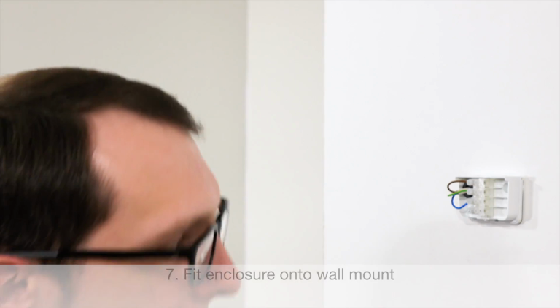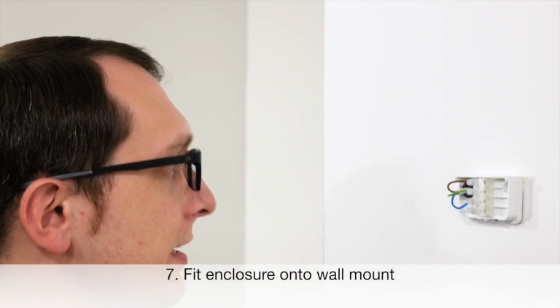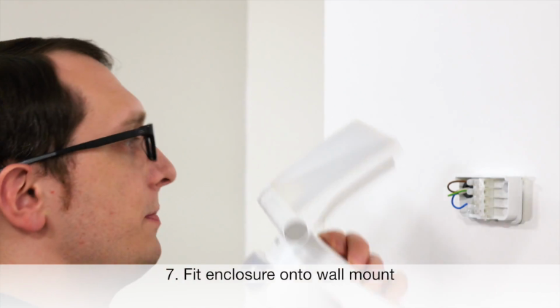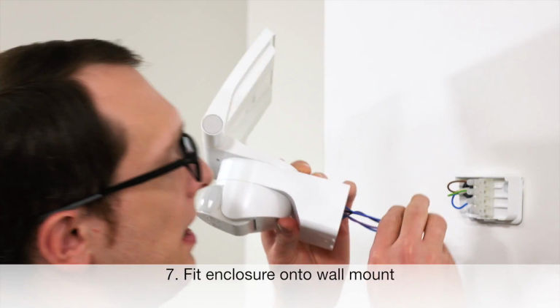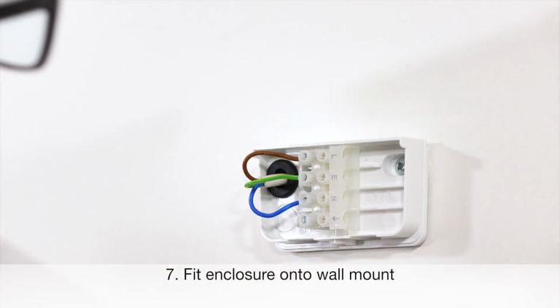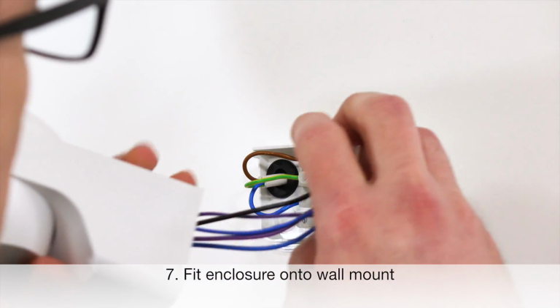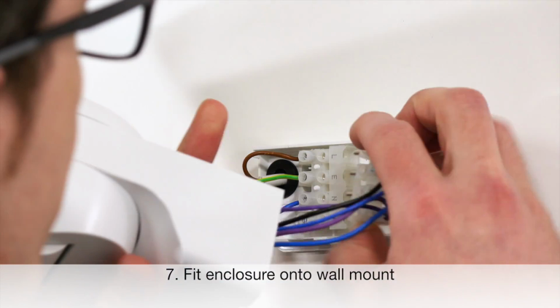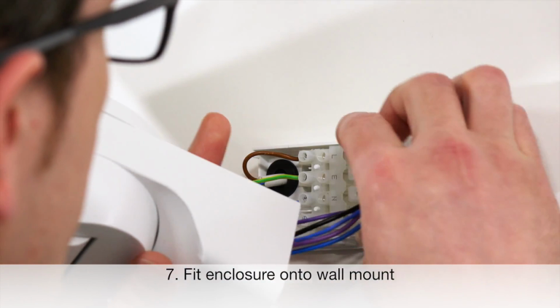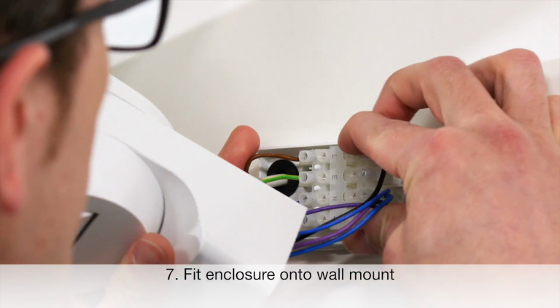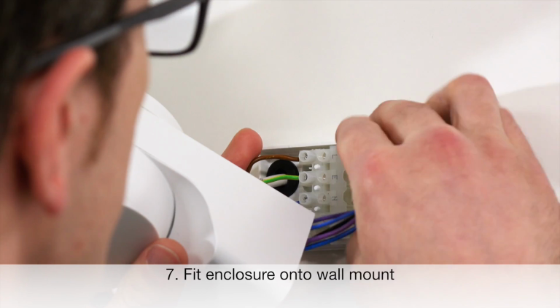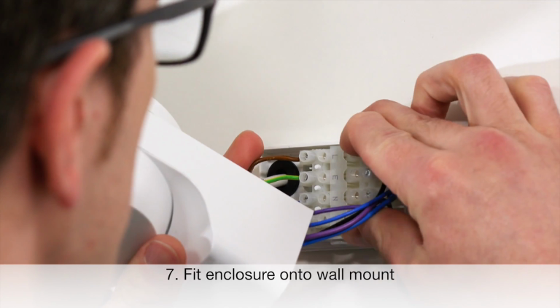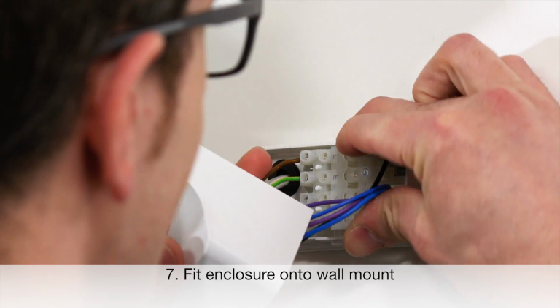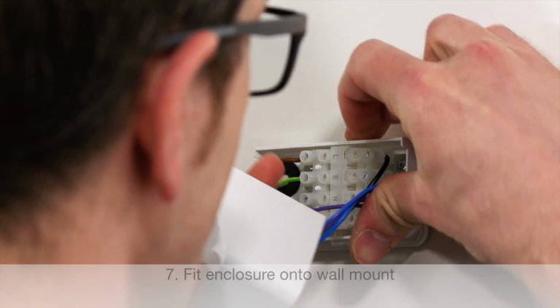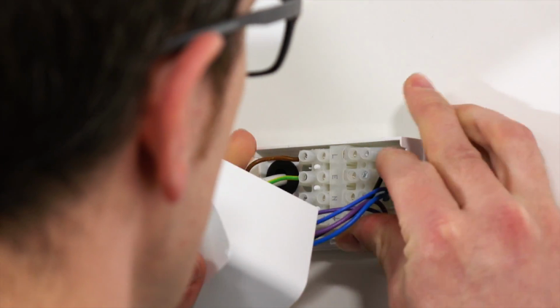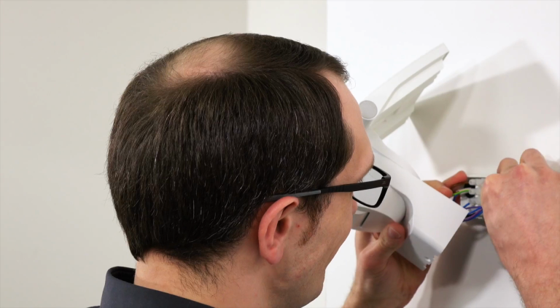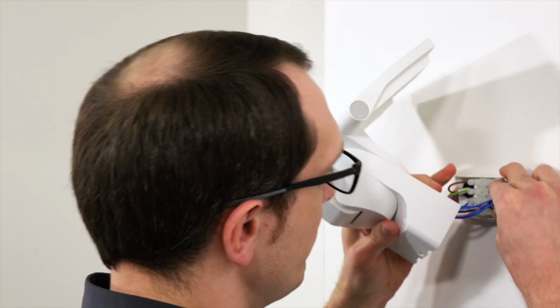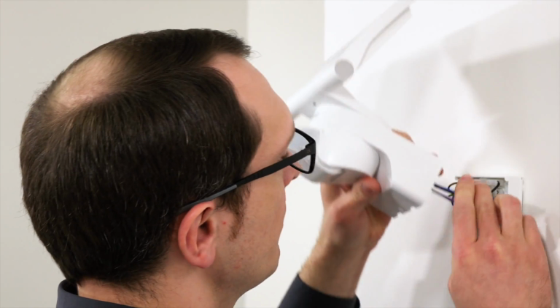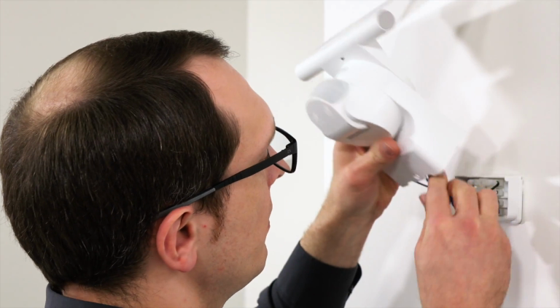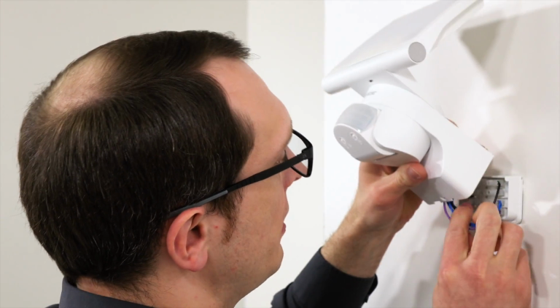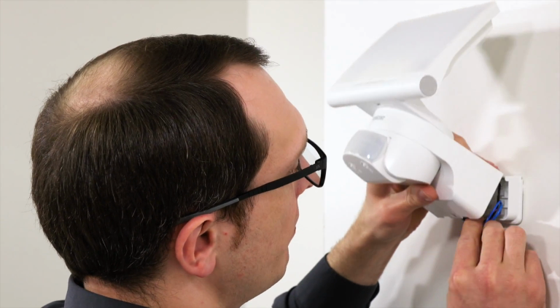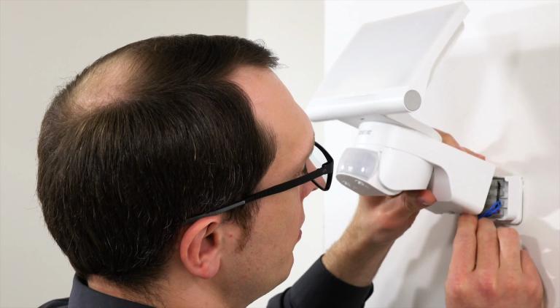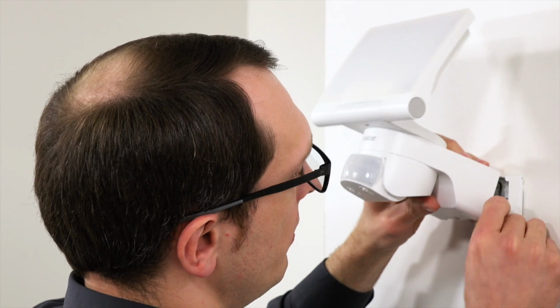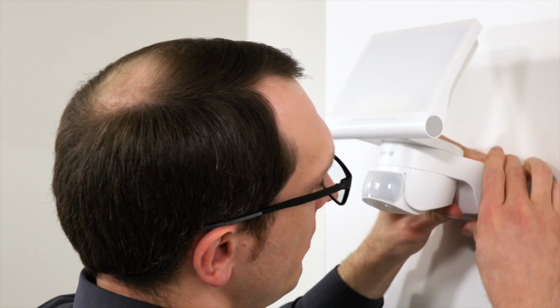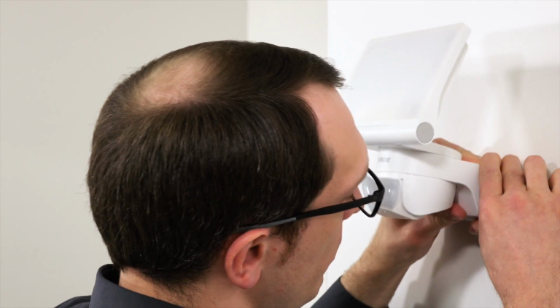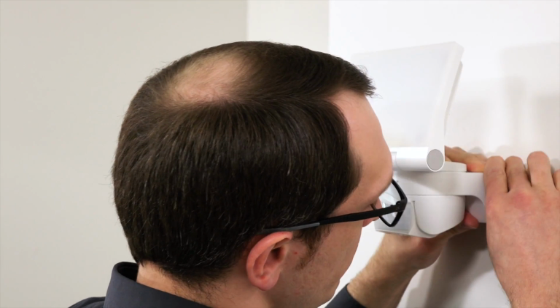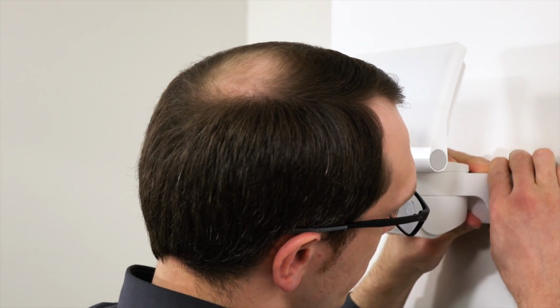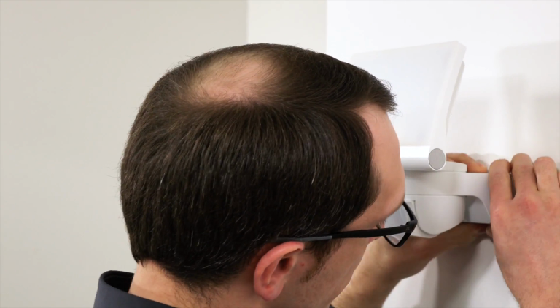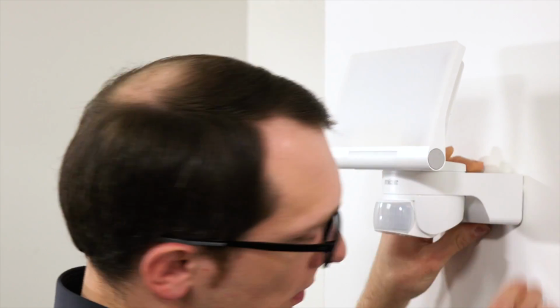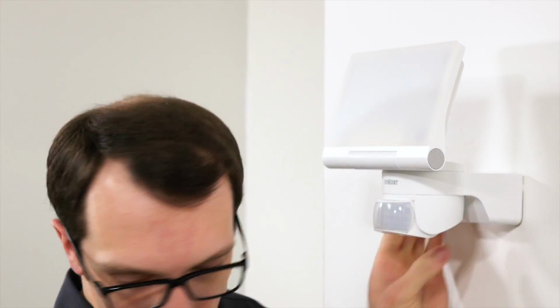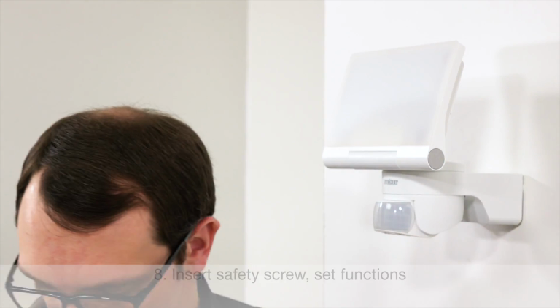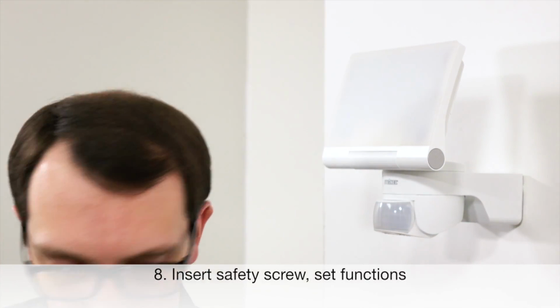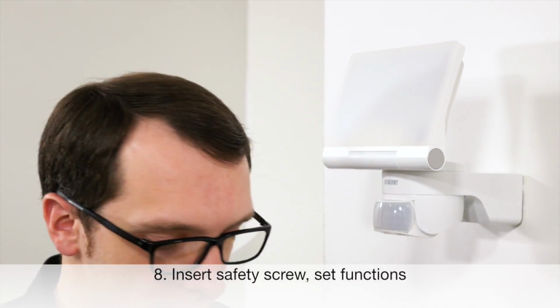In the next step, I plug in the terminal, attach the floodlight onto the wall mount, and screw in the retaining screw.